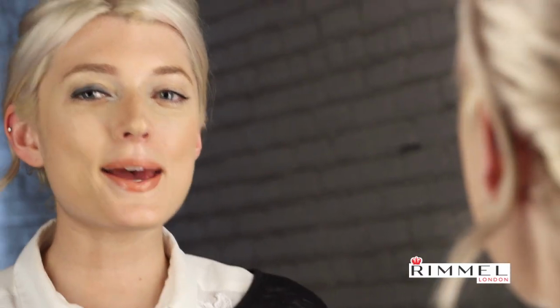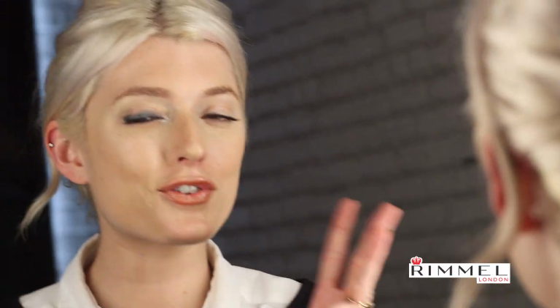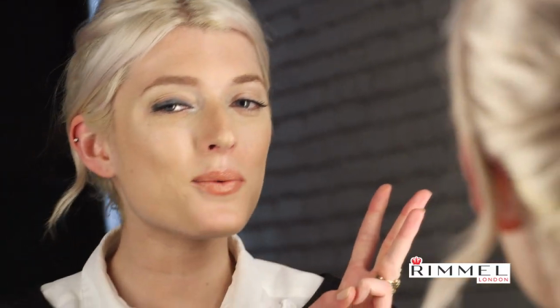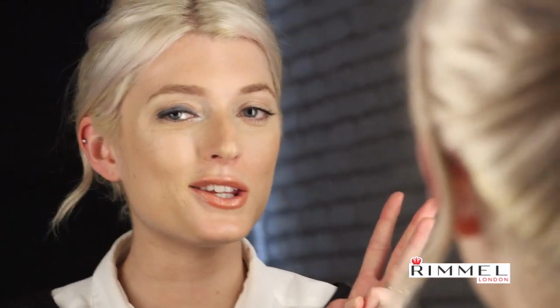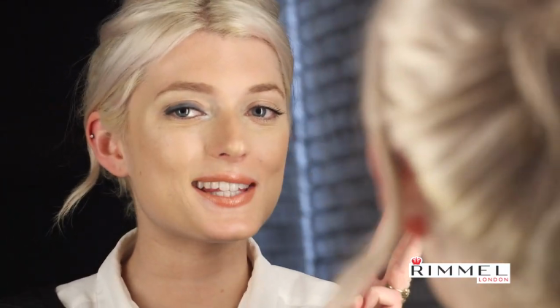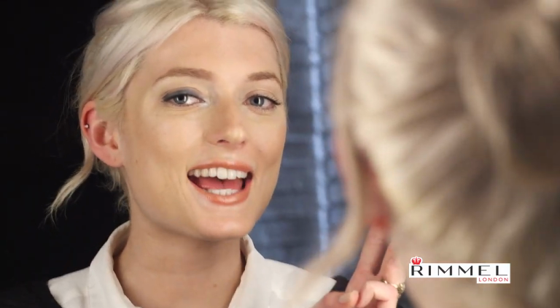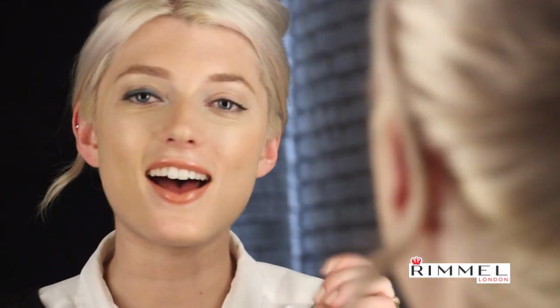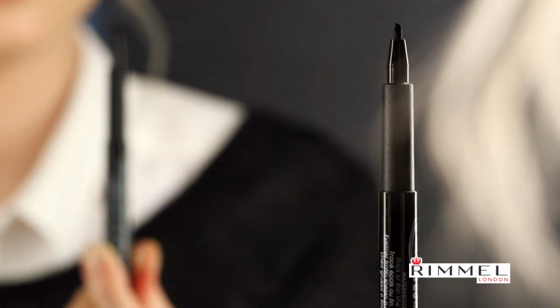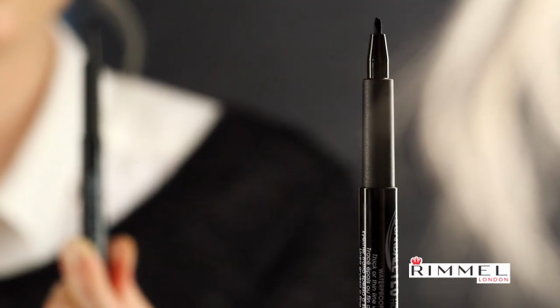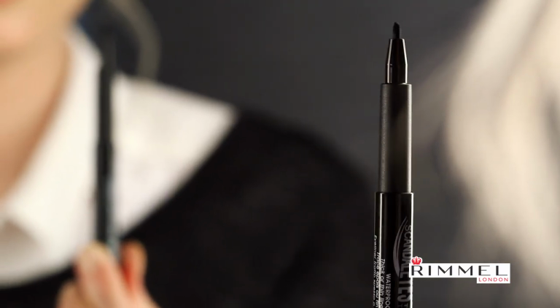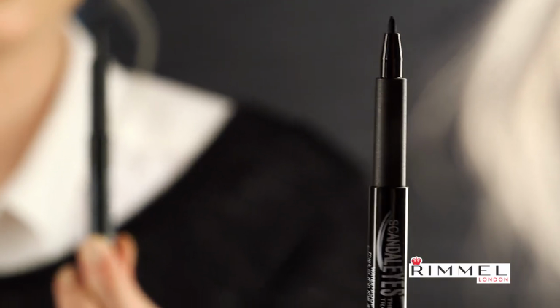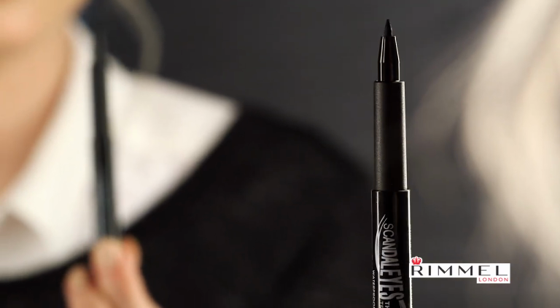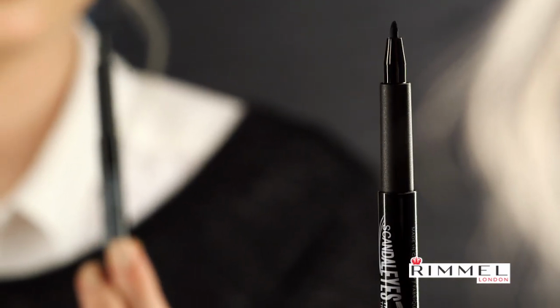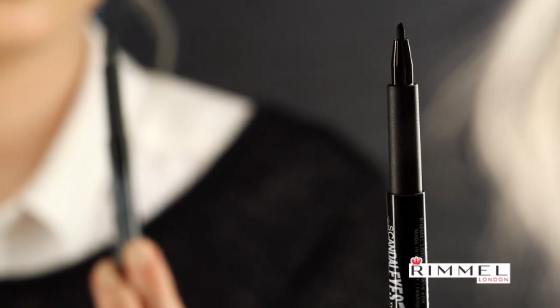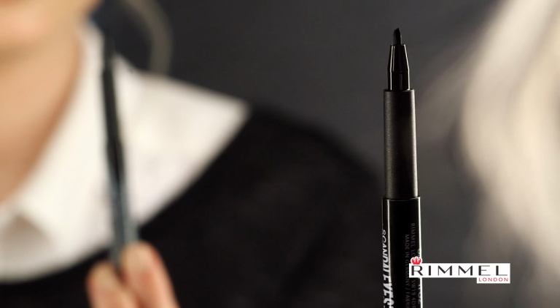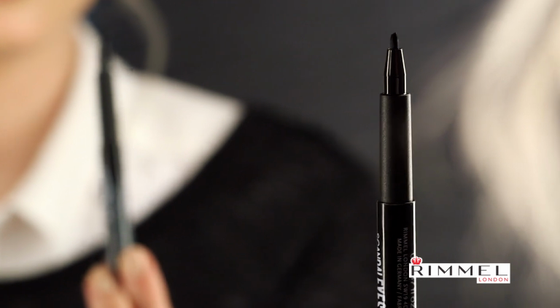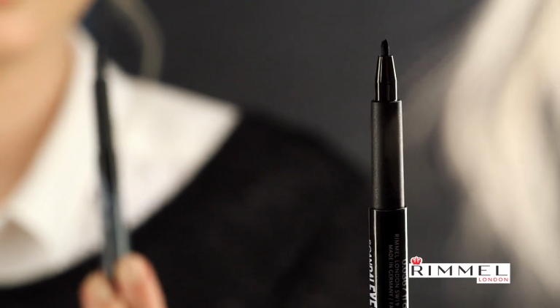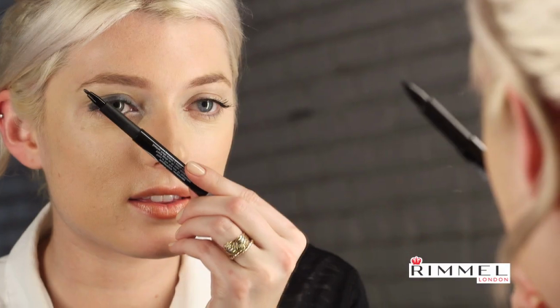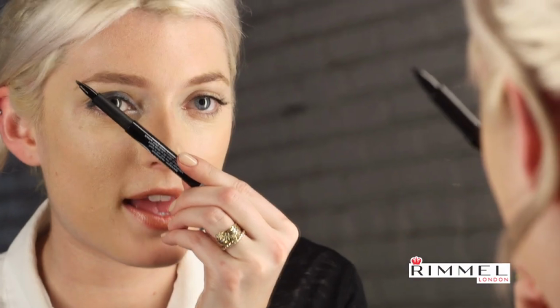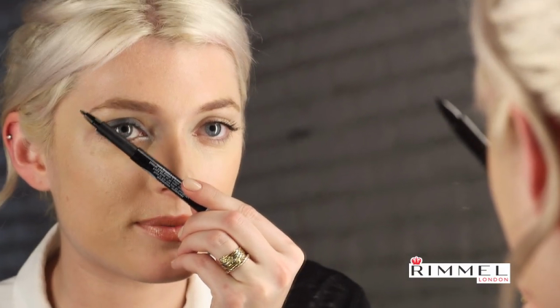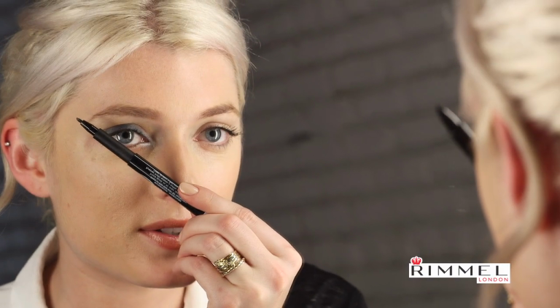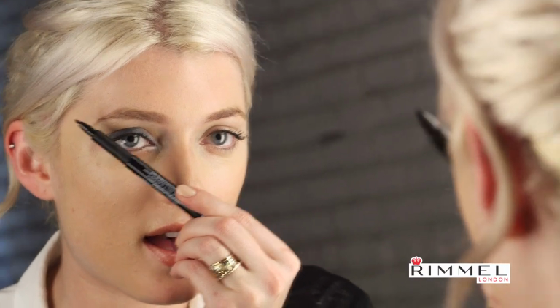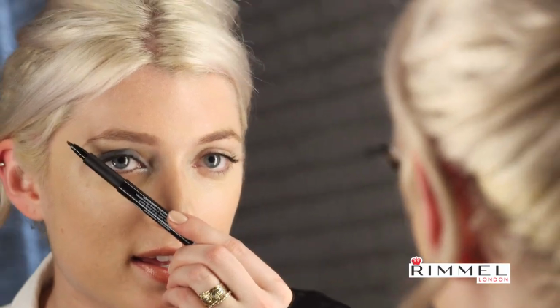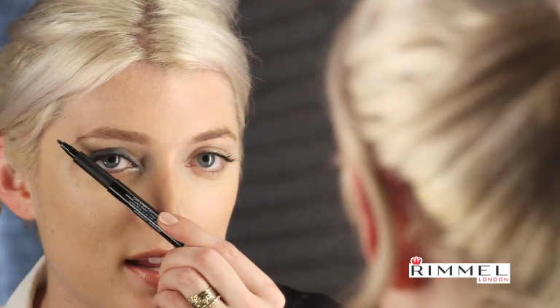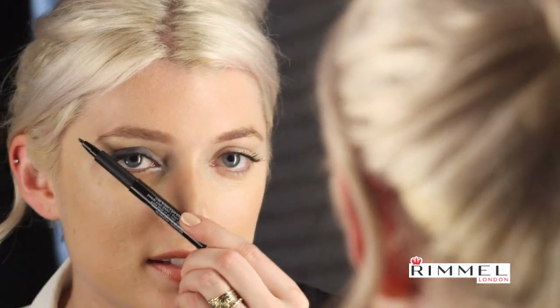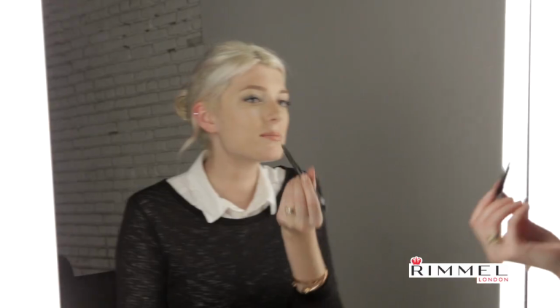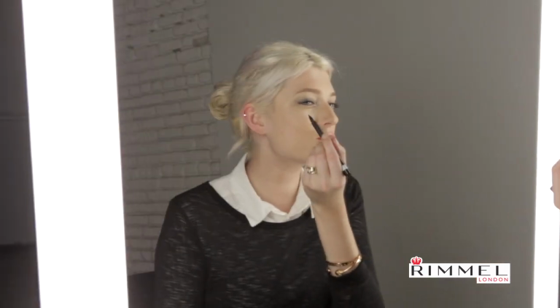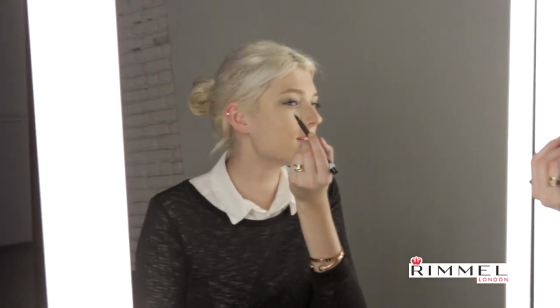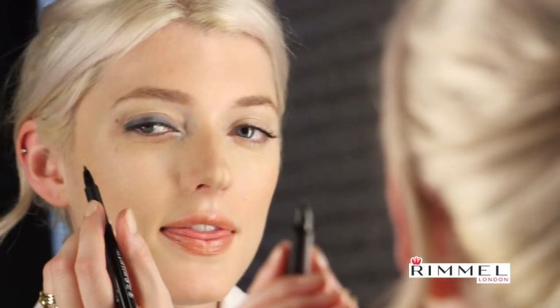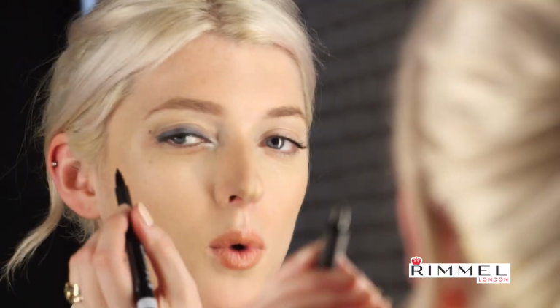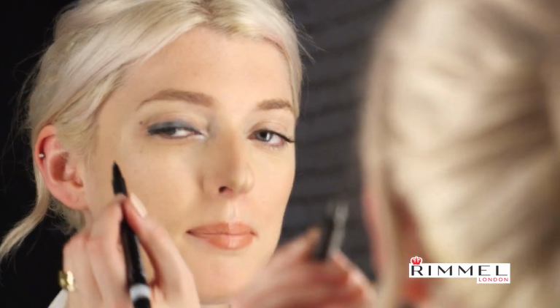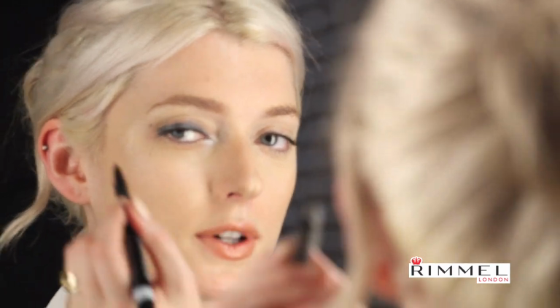Step three: we're going to use the Scandalize thick and thin eyeliner. A great trick for this is to take the pen from the nose to the eye at a slant. Make your dot, and then work backwards.